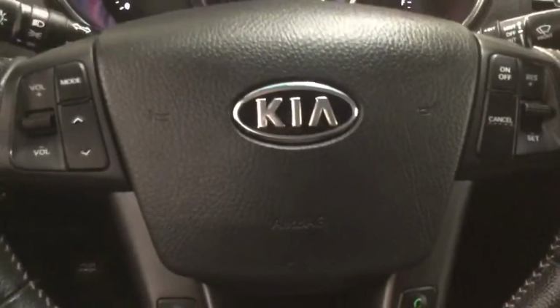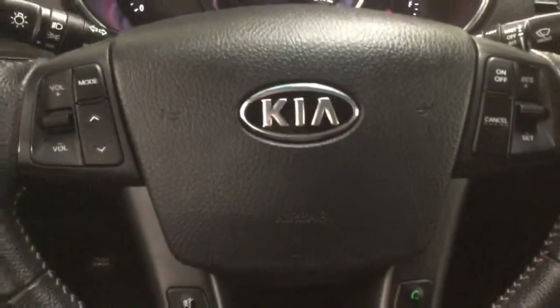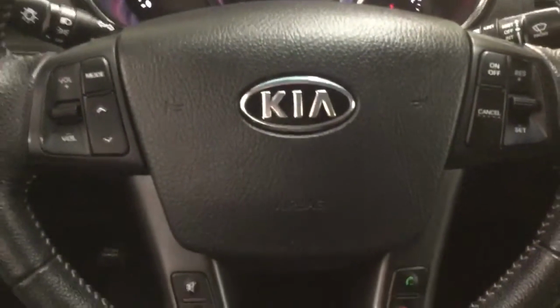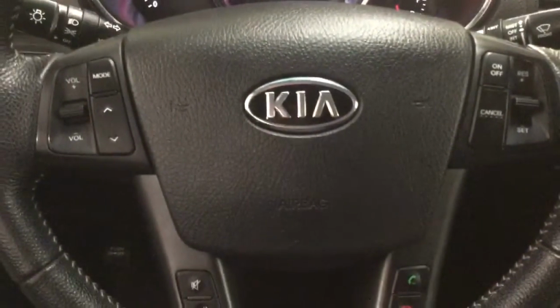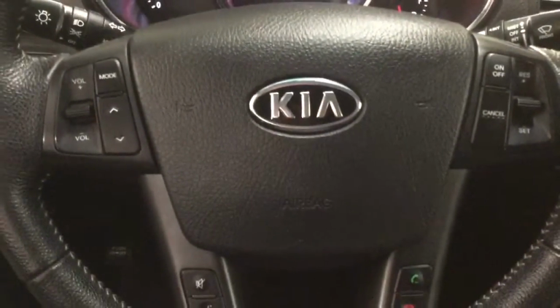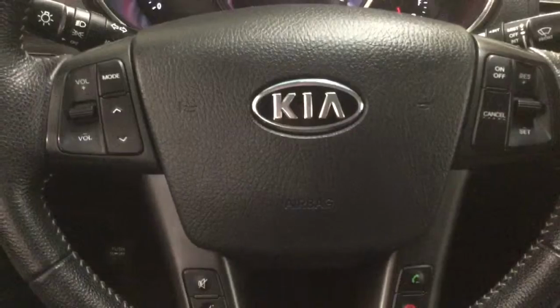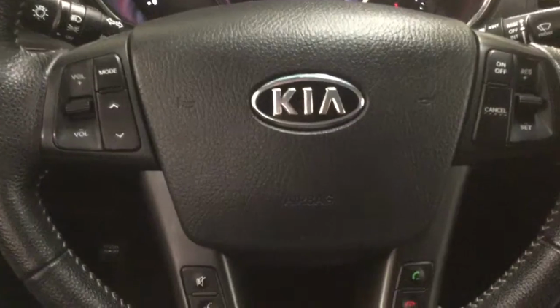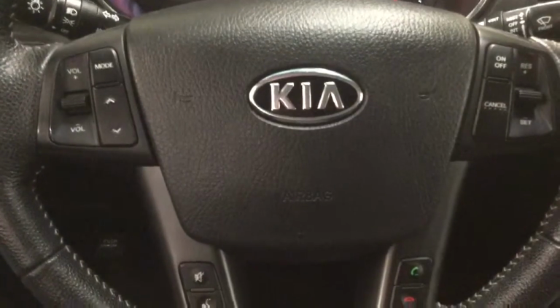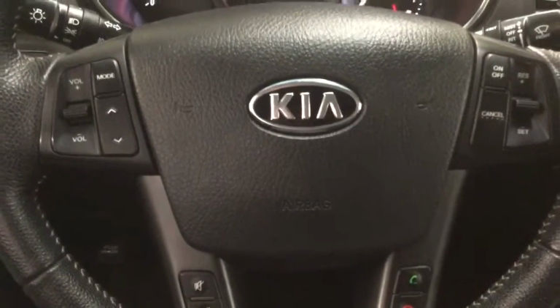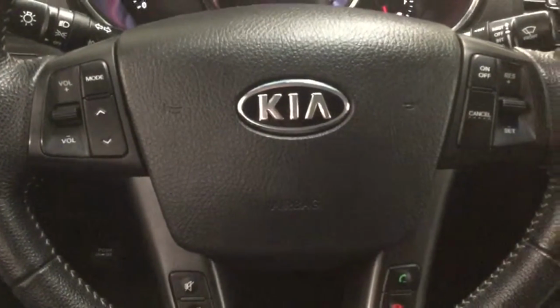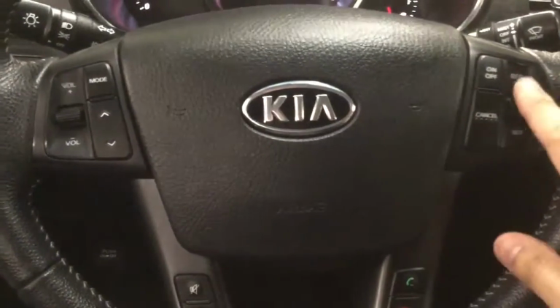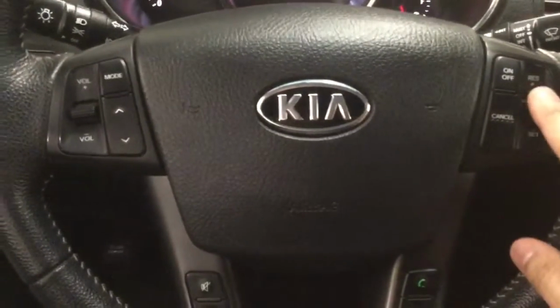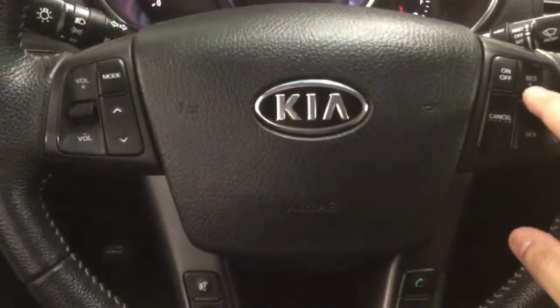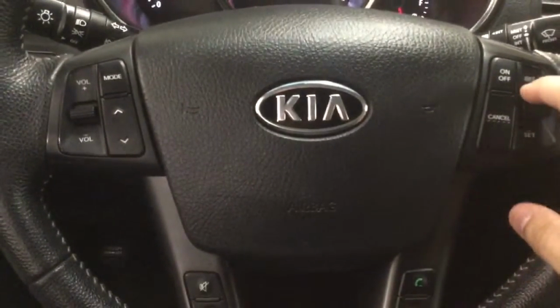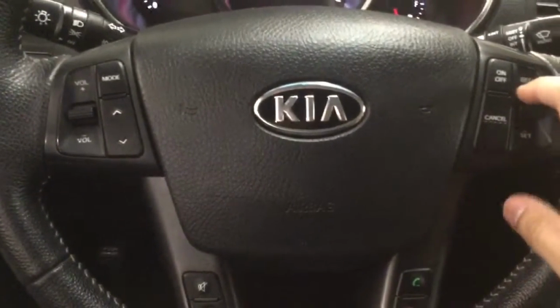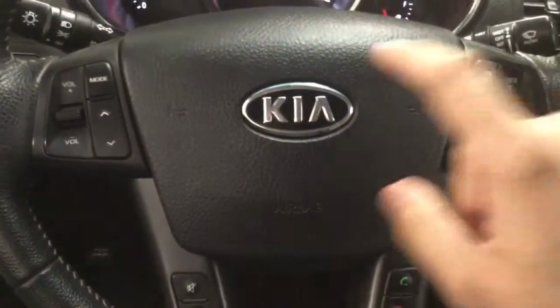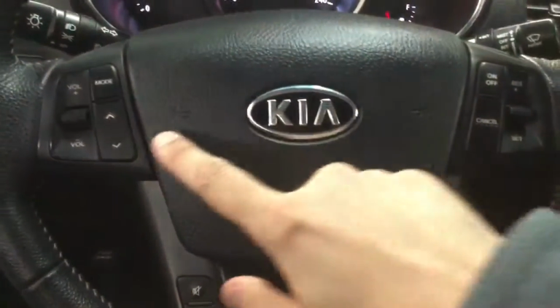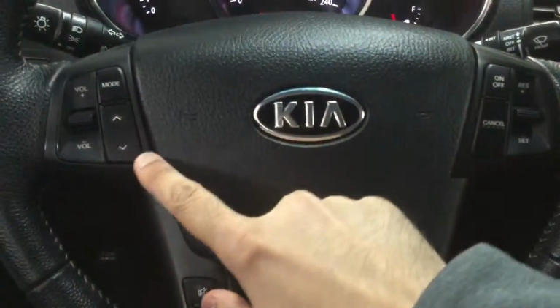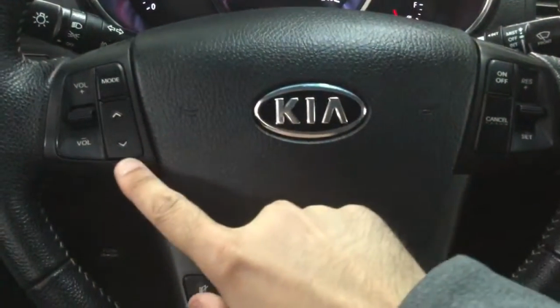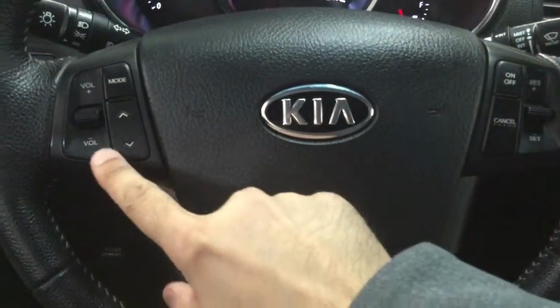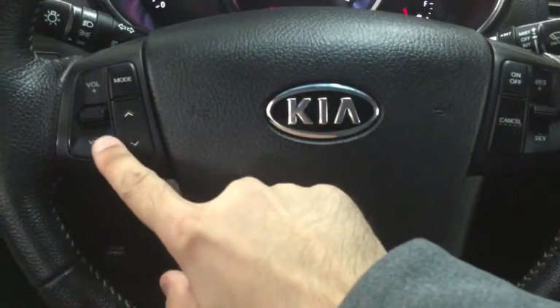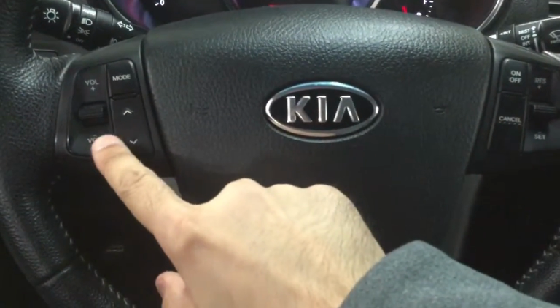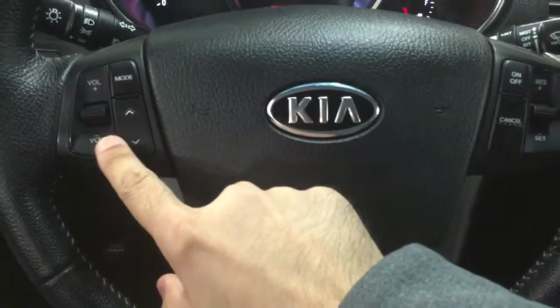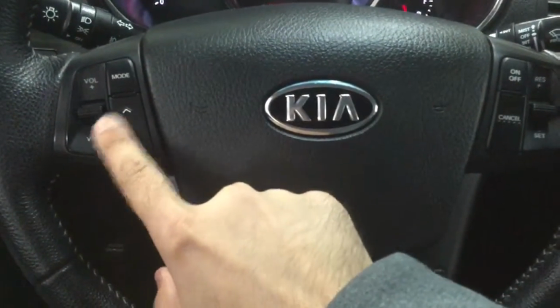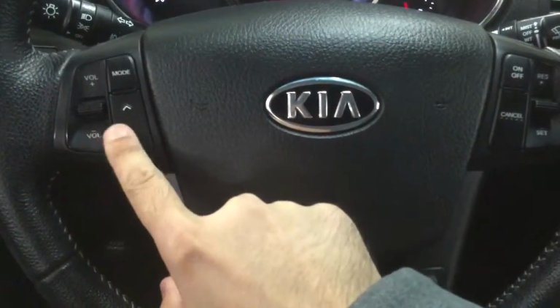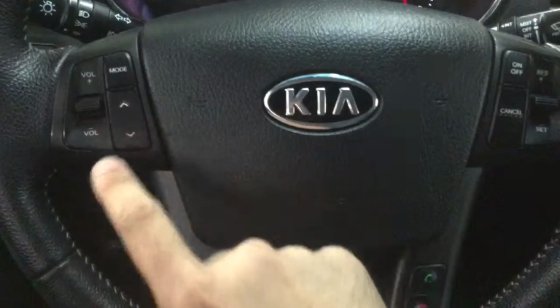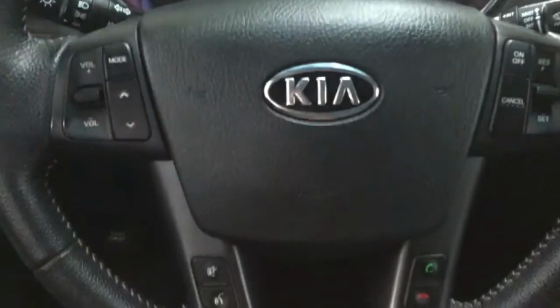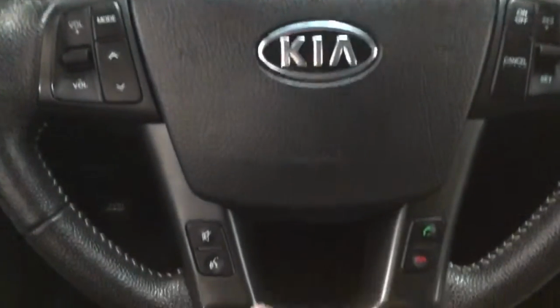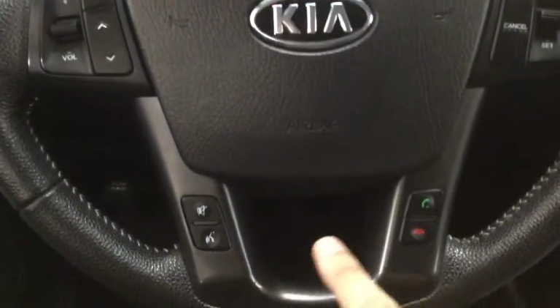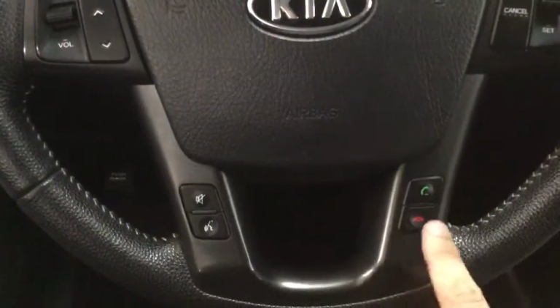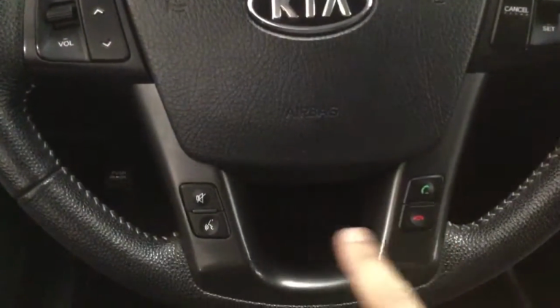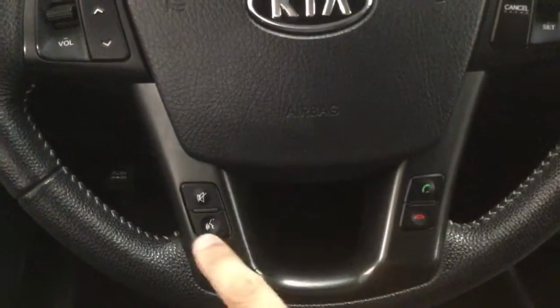On the steering wheel here we have the cruise controls, audio controls, and hands-free controls.